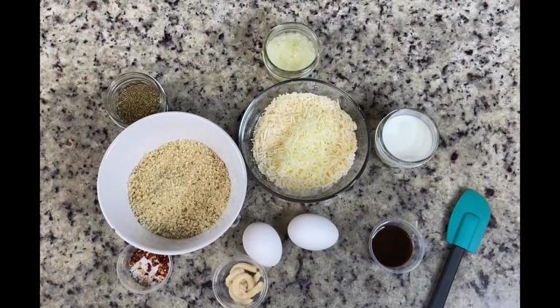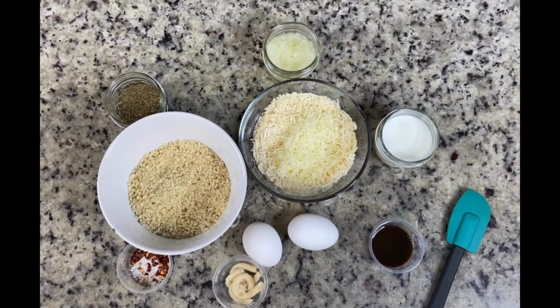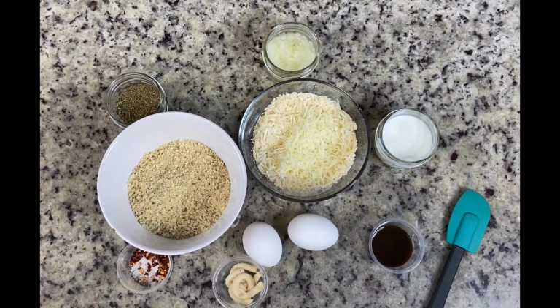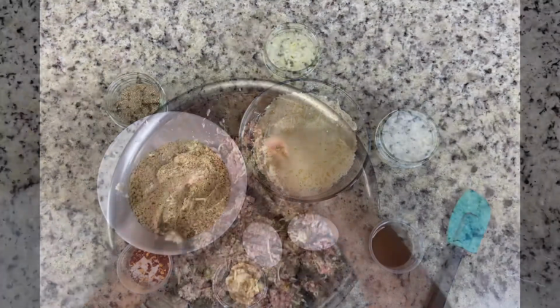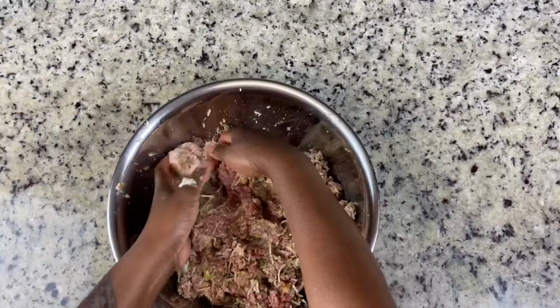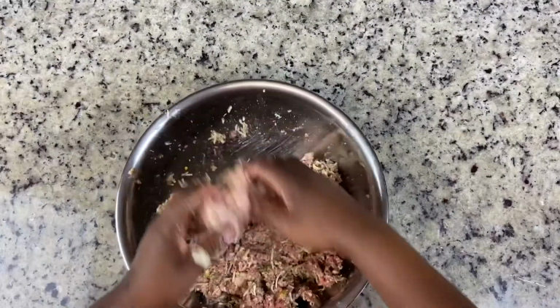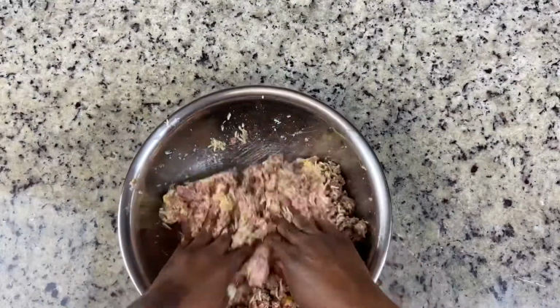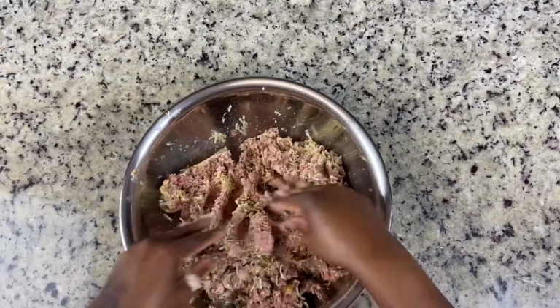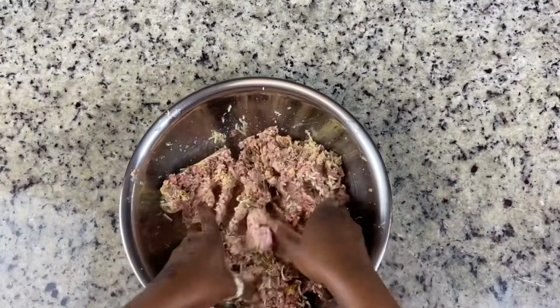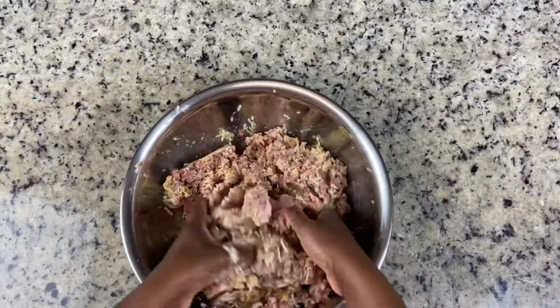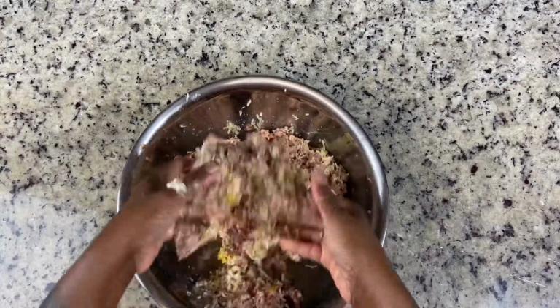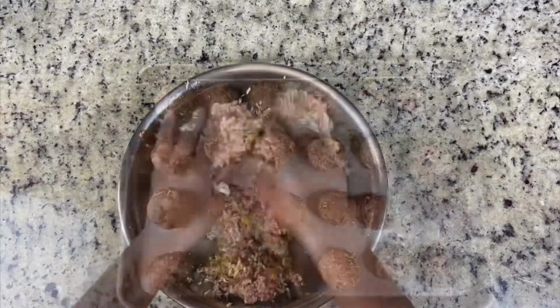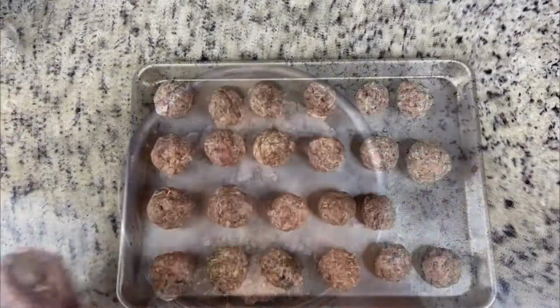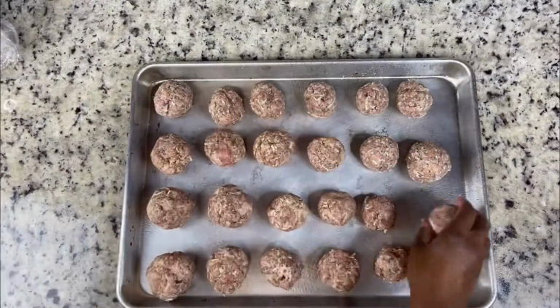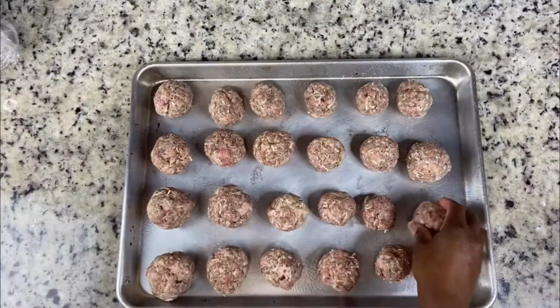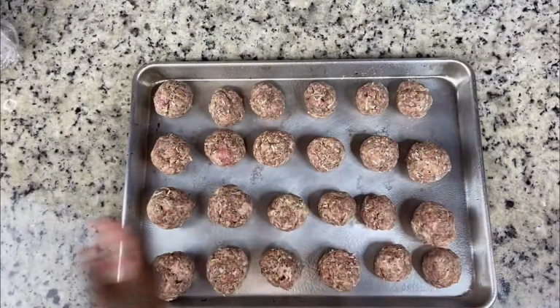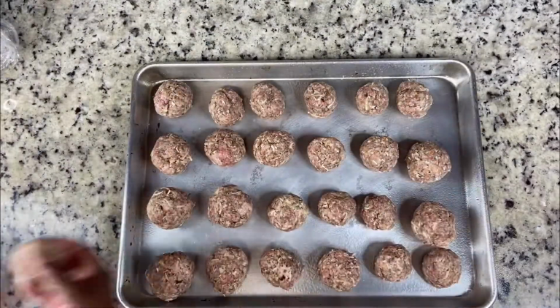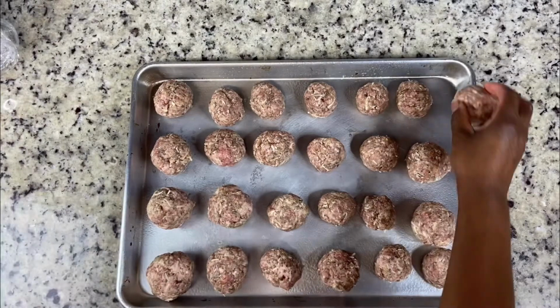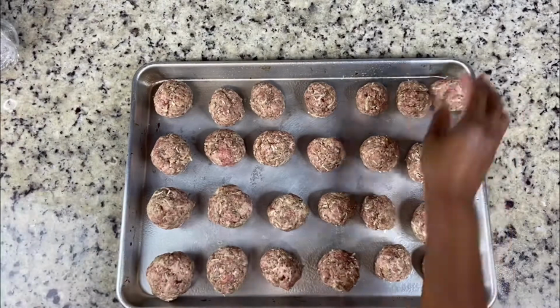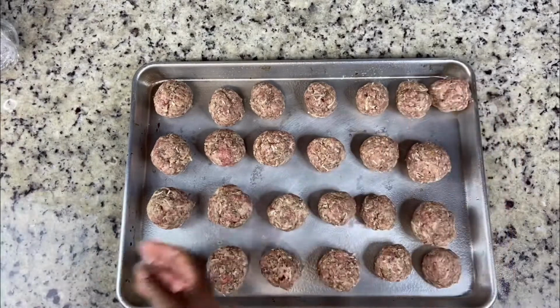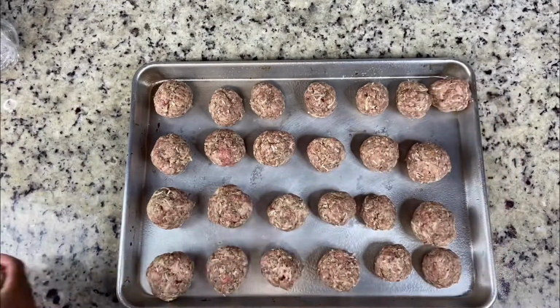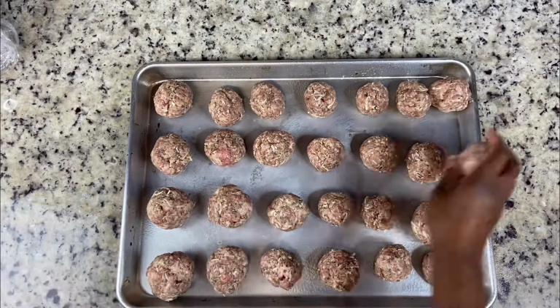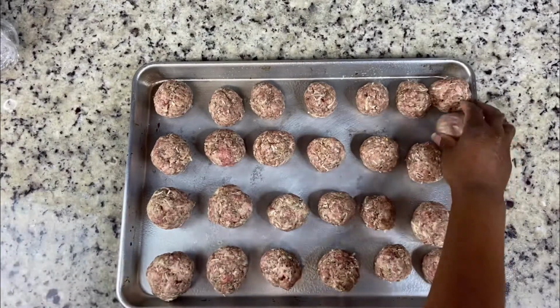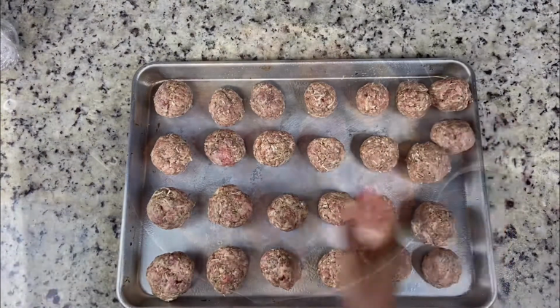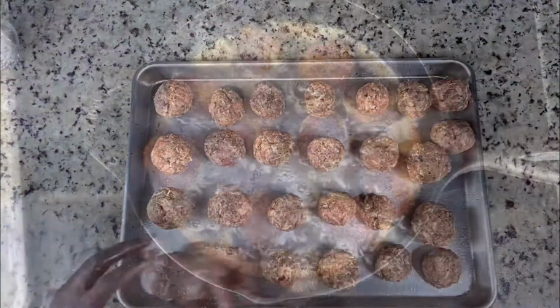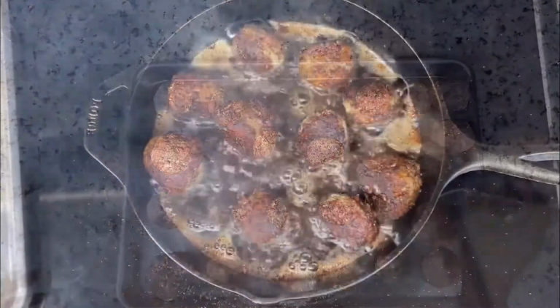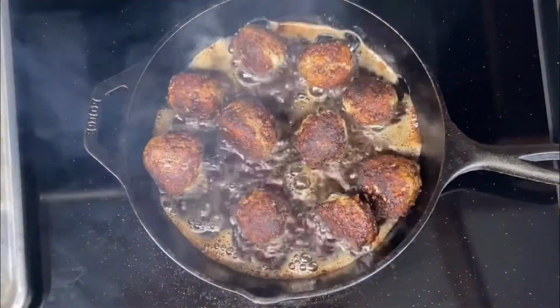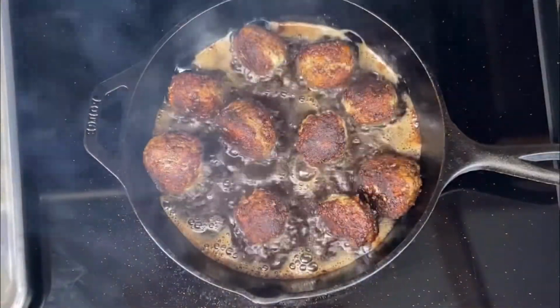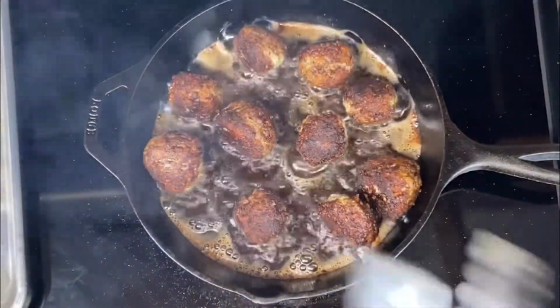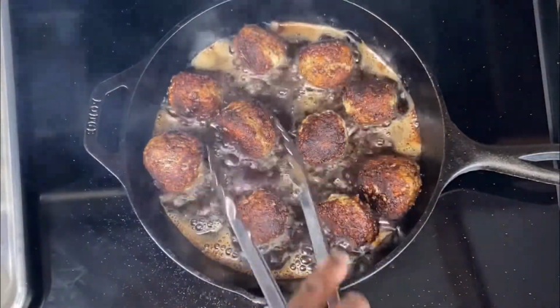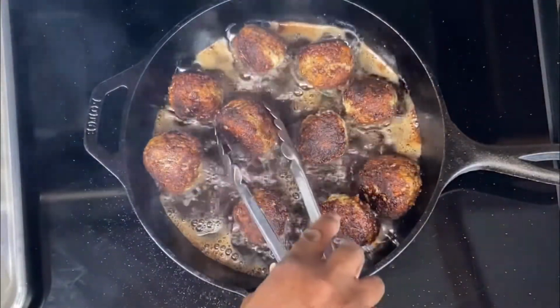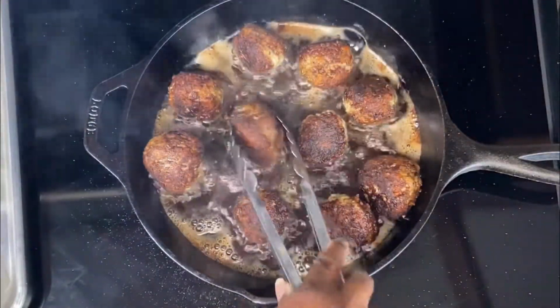First, I seasoned my meatballs to a T and then I added the Parmesan cheese. I browned them on the stove and then finished them in the oven.